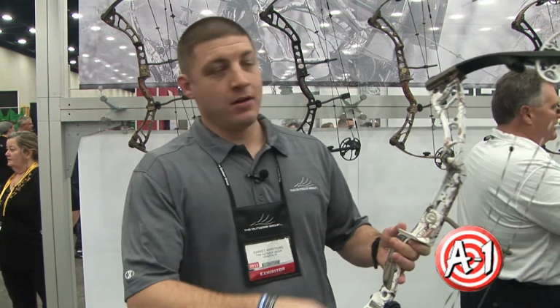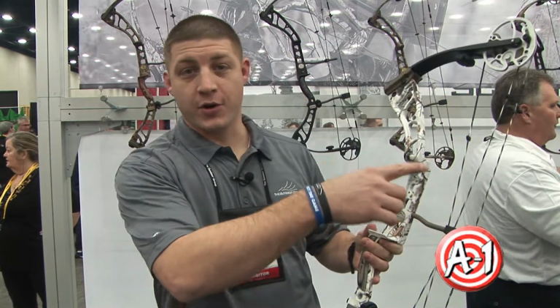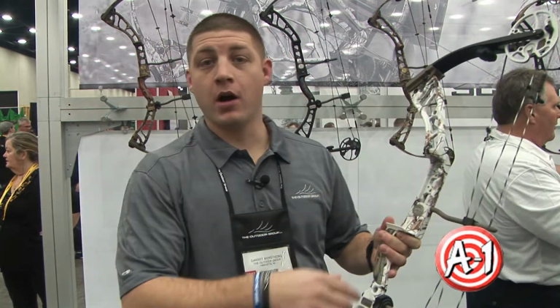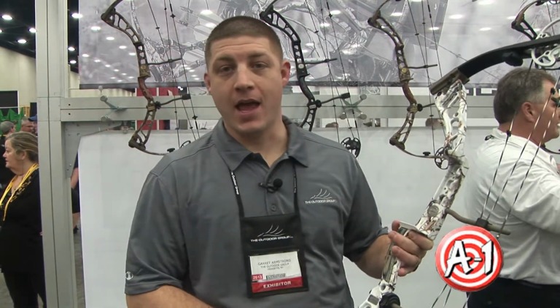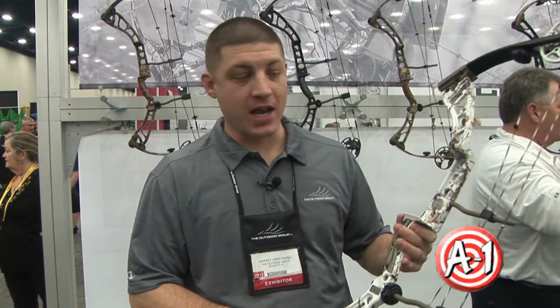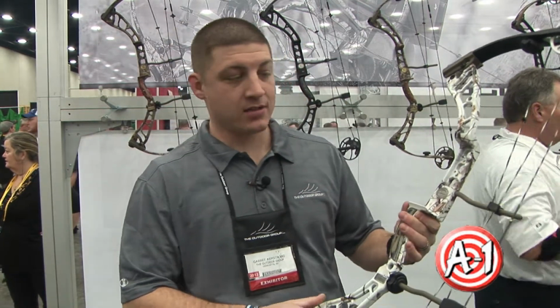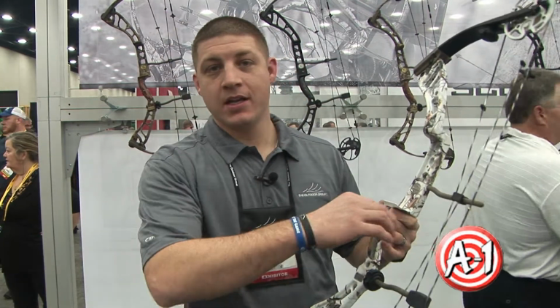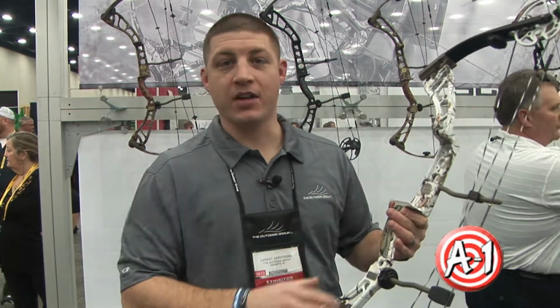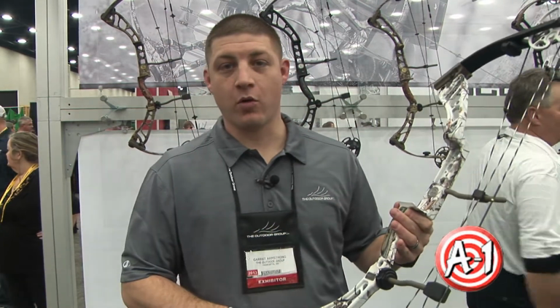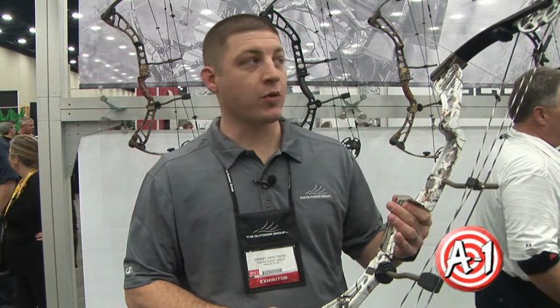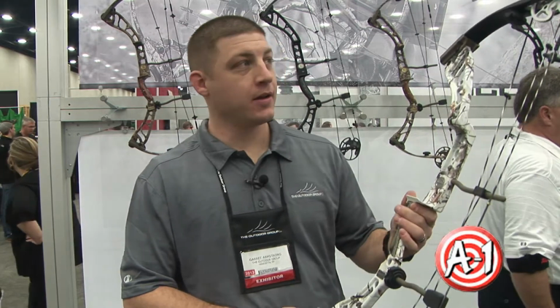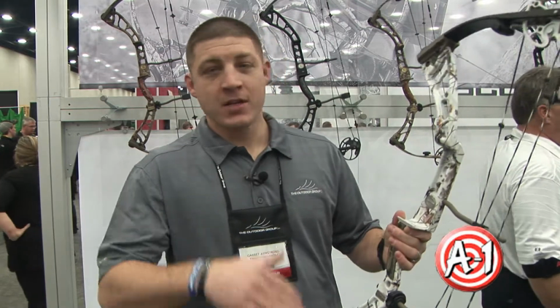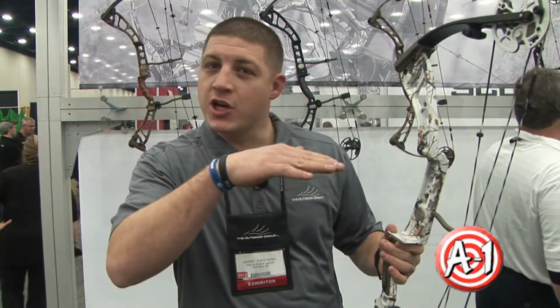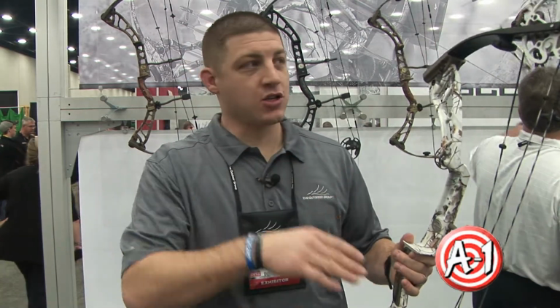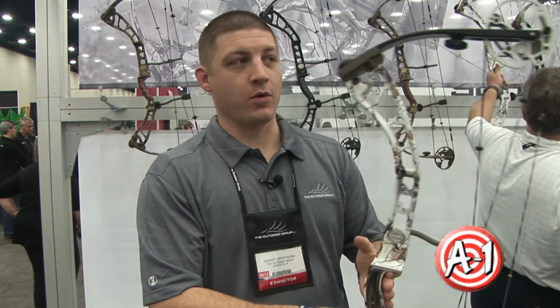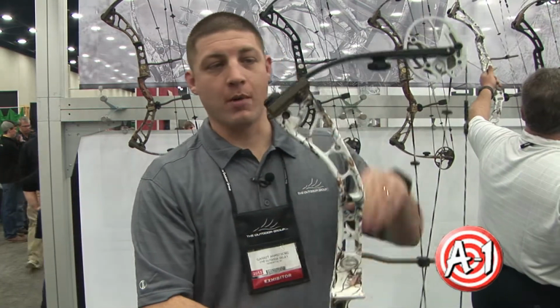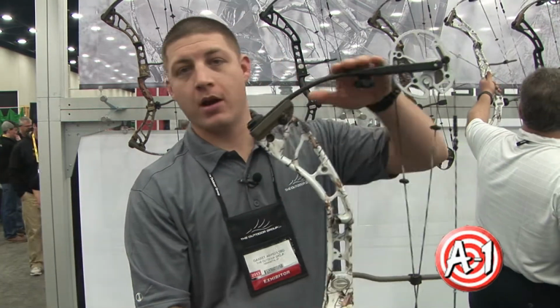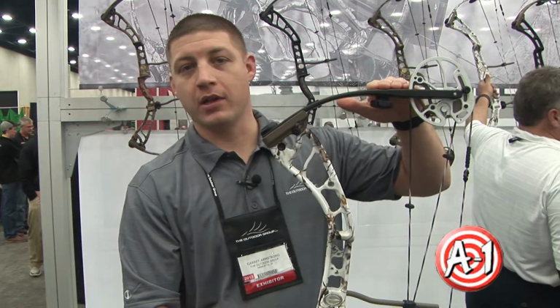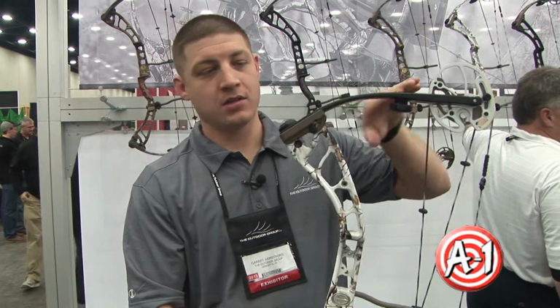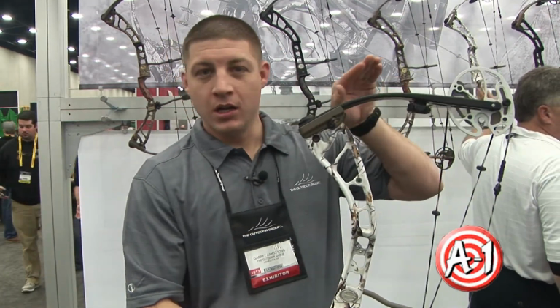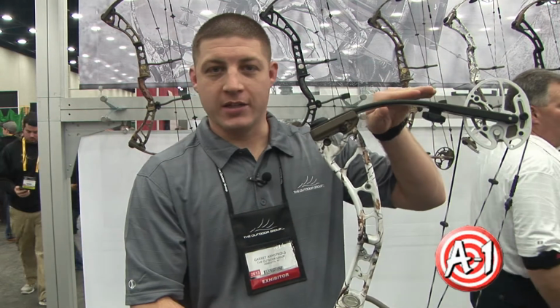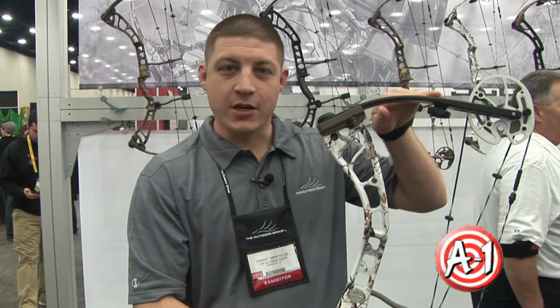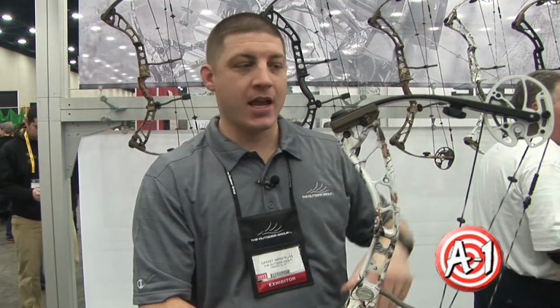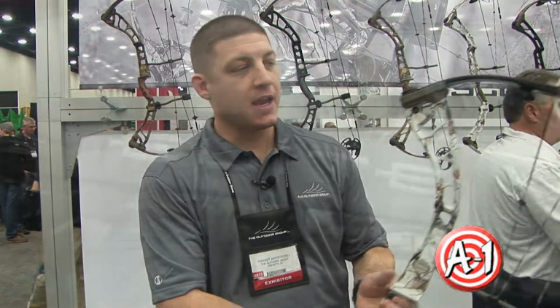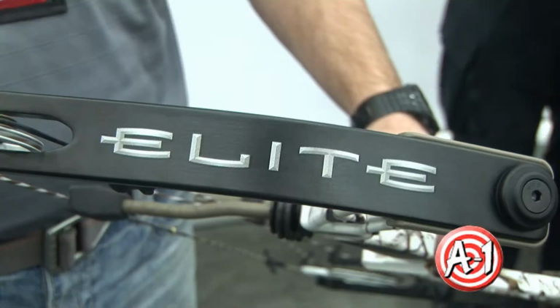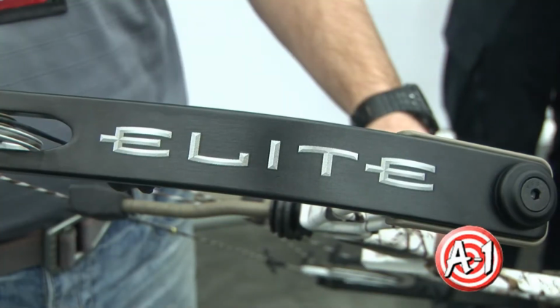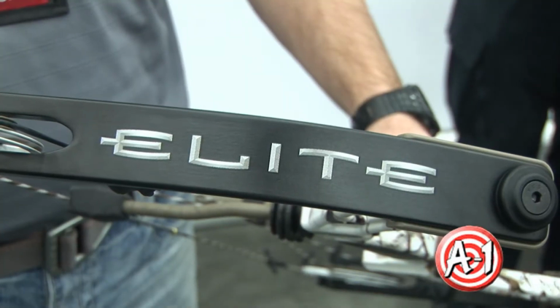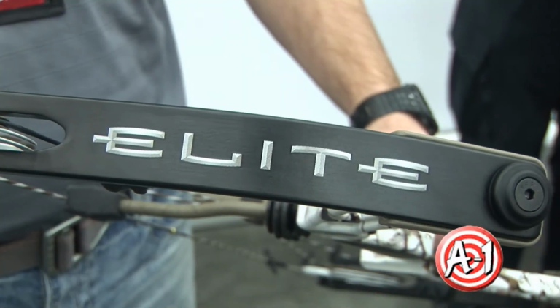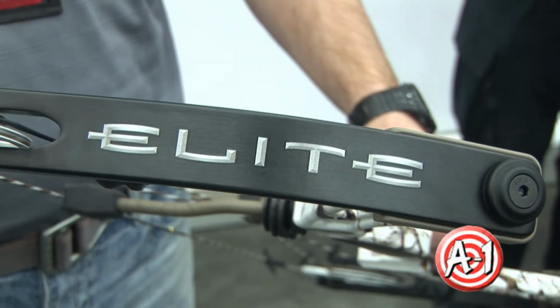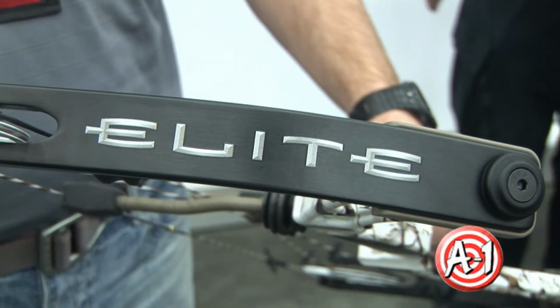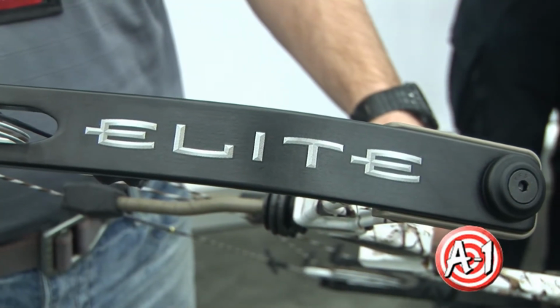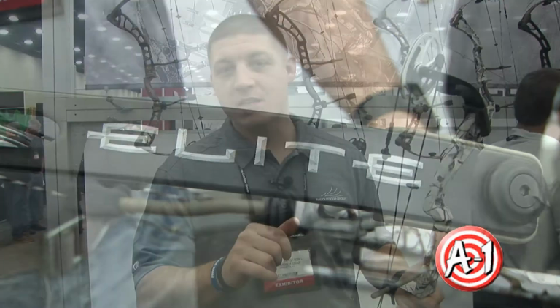We've got a 31.5 inch axle to axle, 7.75 inch brace. Some of the changes this year is we went a little bit more parallel with the limbs, kind of decreased the takeoff angle, and this bow is a really smooth shooting, fast bow.